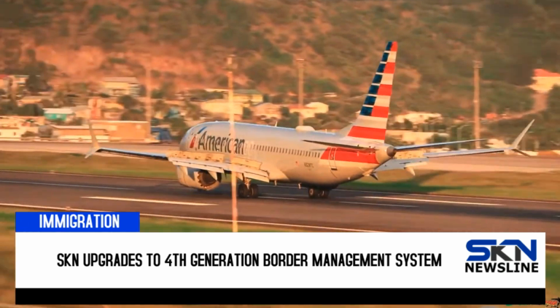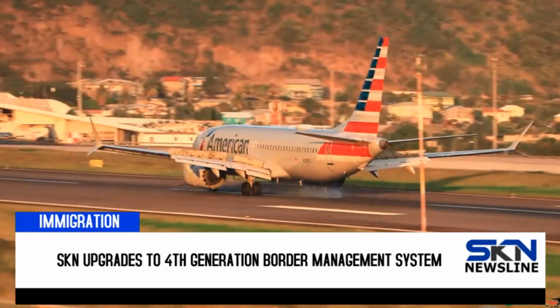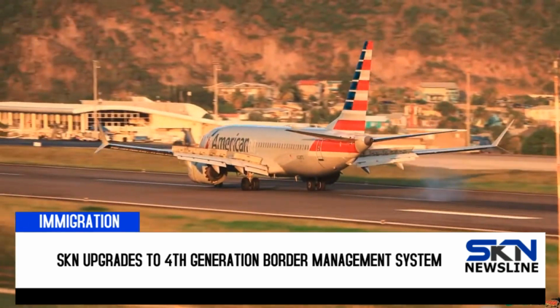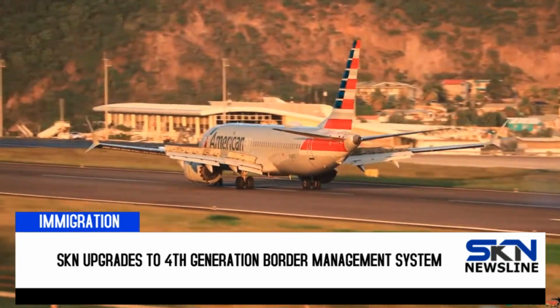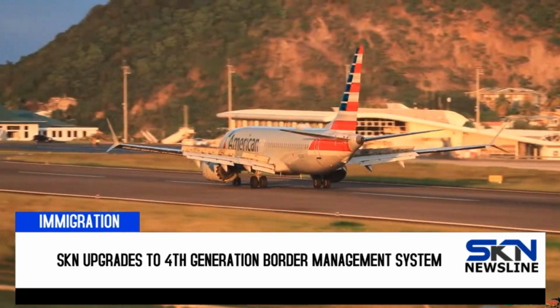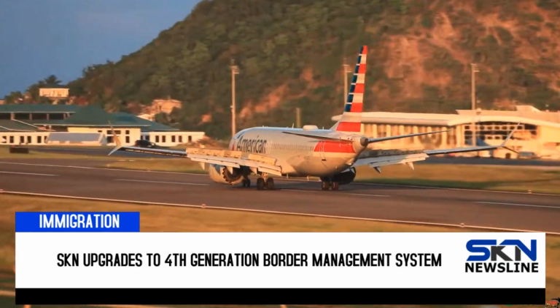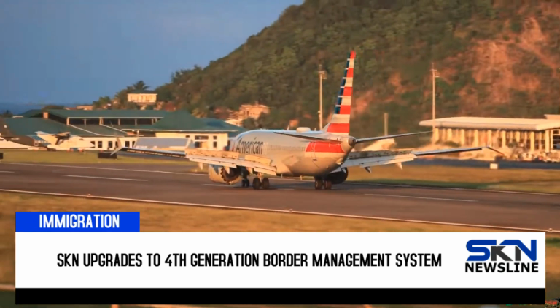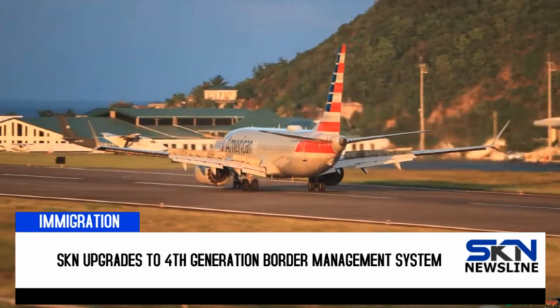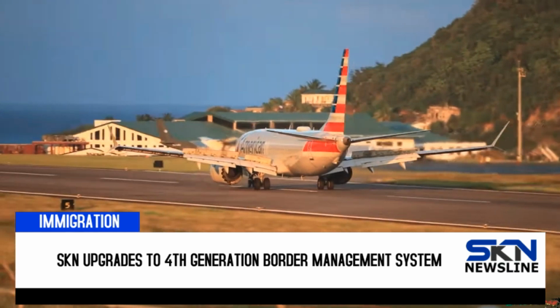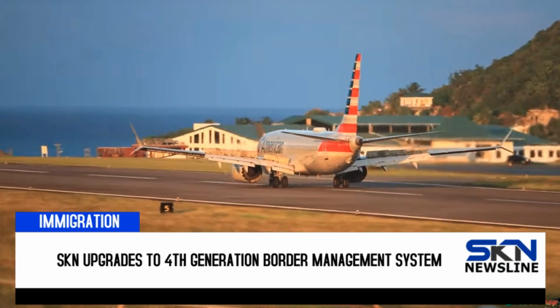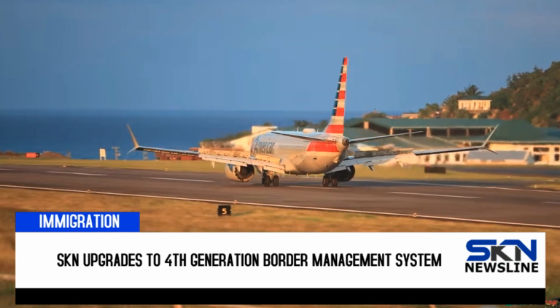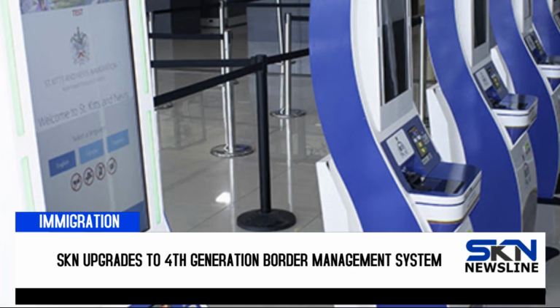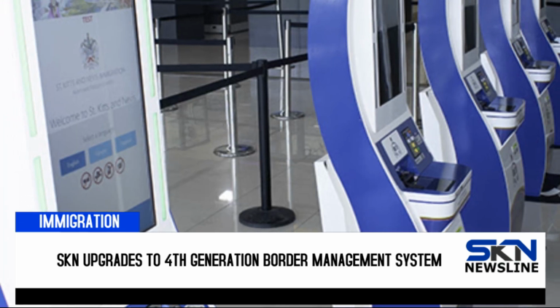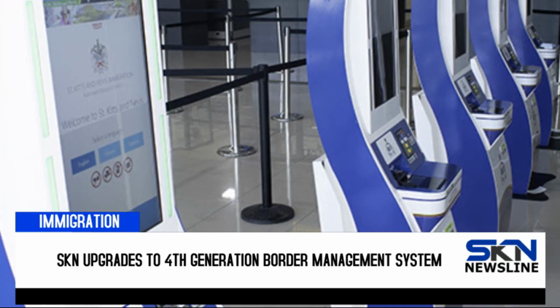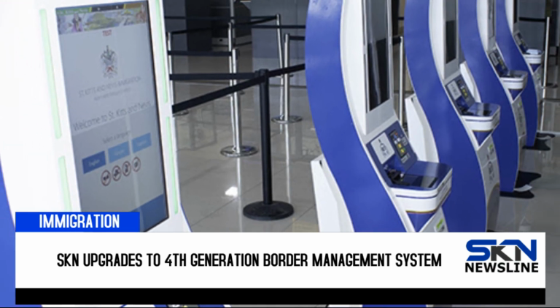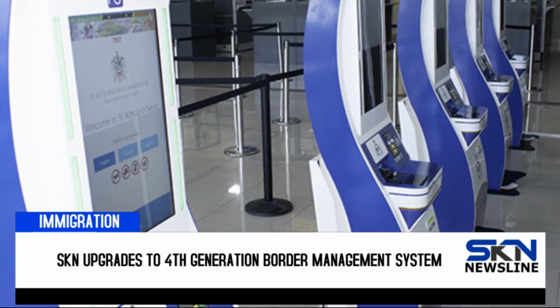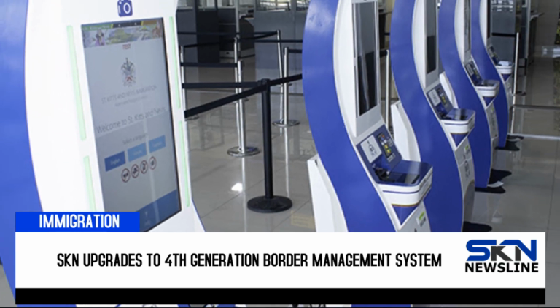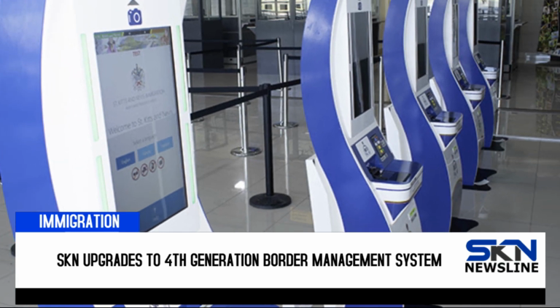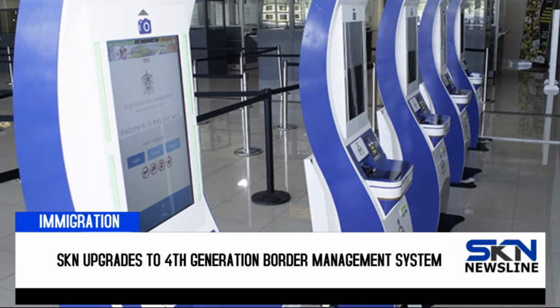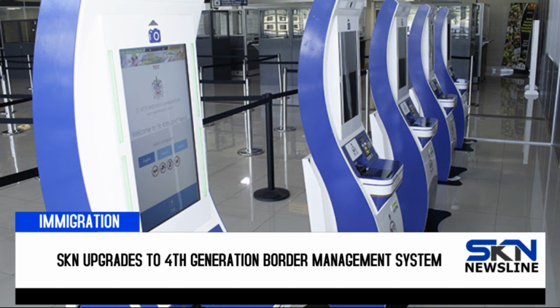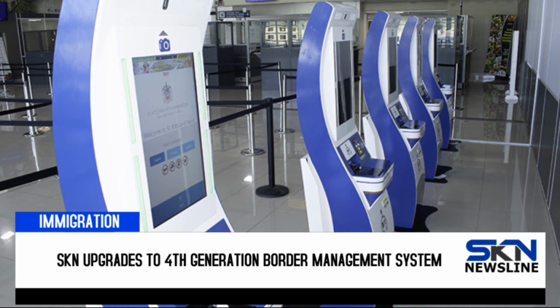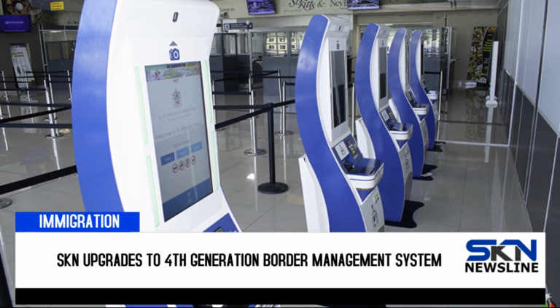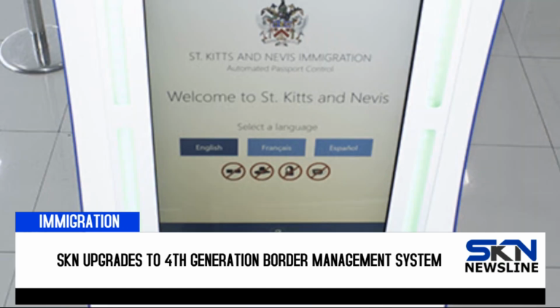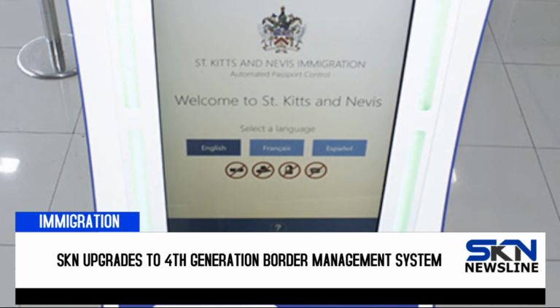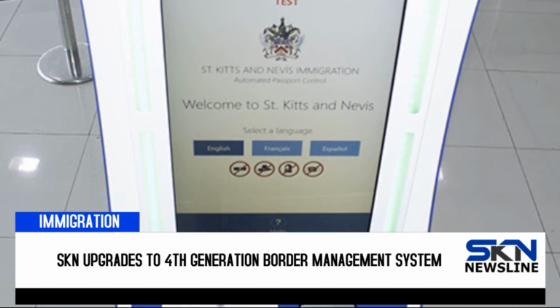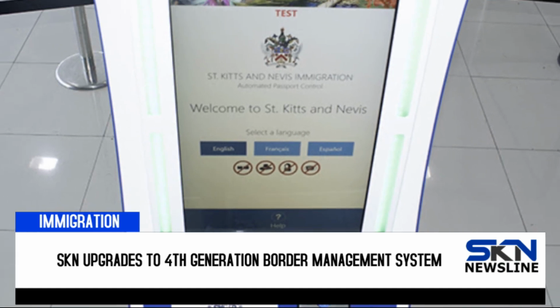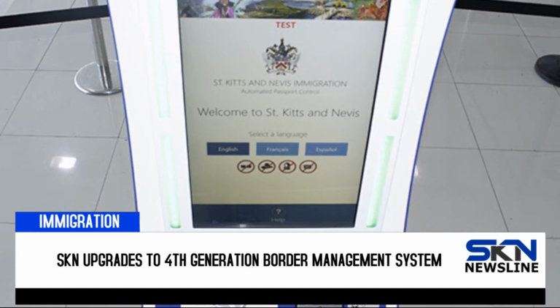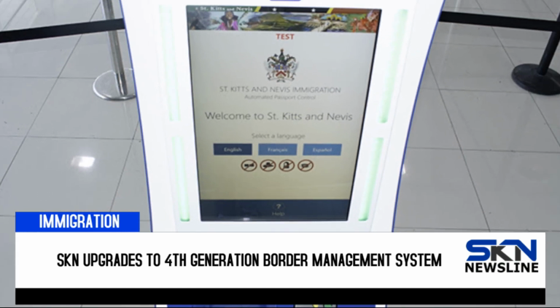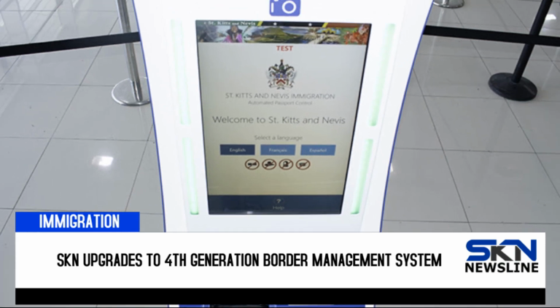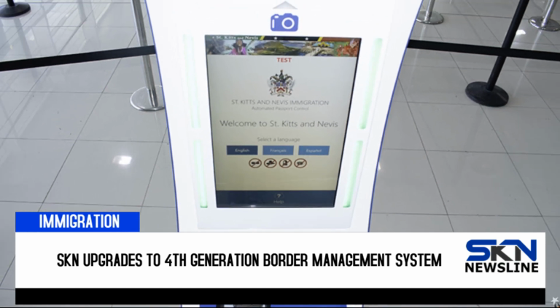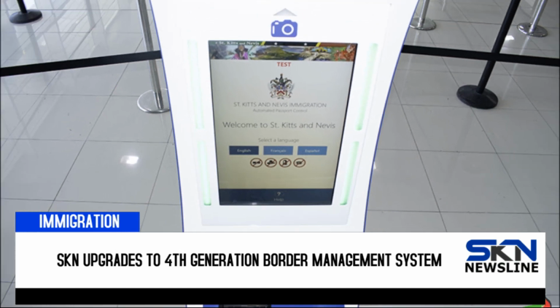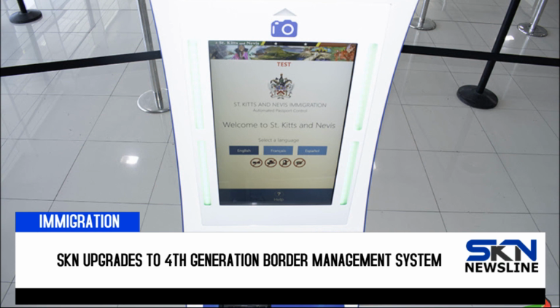The system will initially cater to returning nationals and persons bearing passports from member states of the Organisation of Eastern Caribbean States, the OECS. Passport holders from the other aforementioned qualifying countries will be included at the end of March.